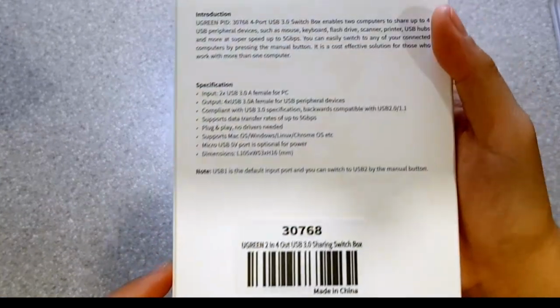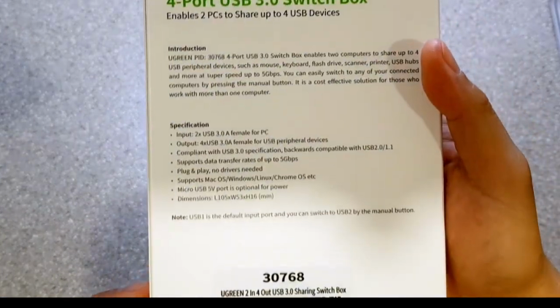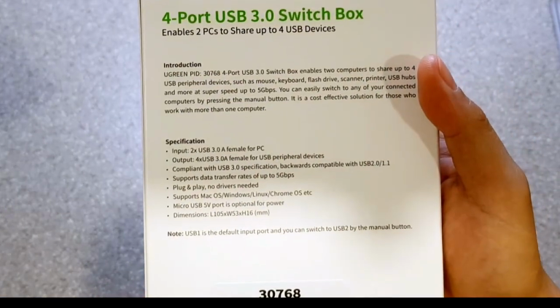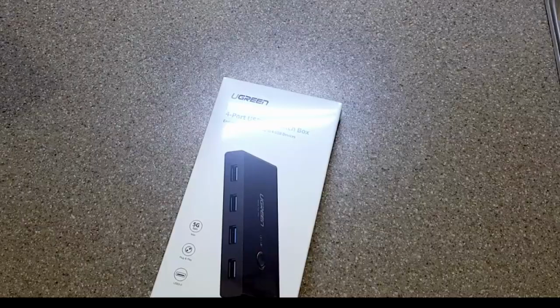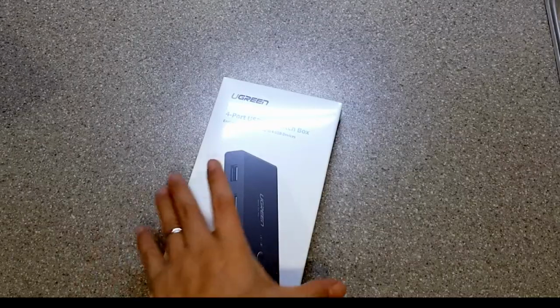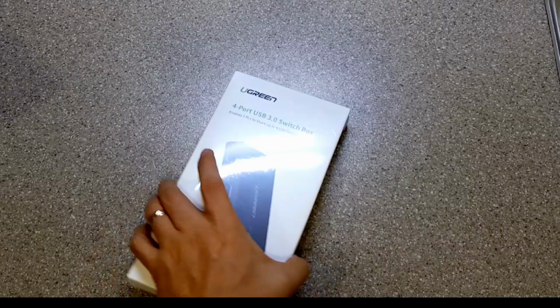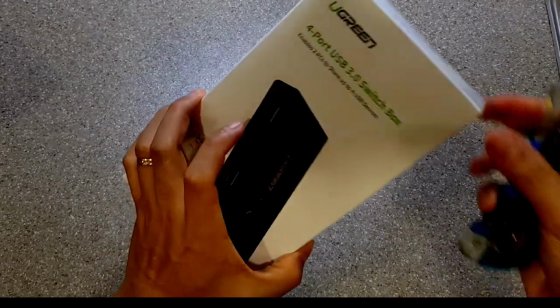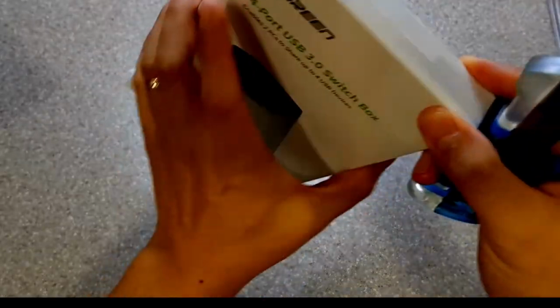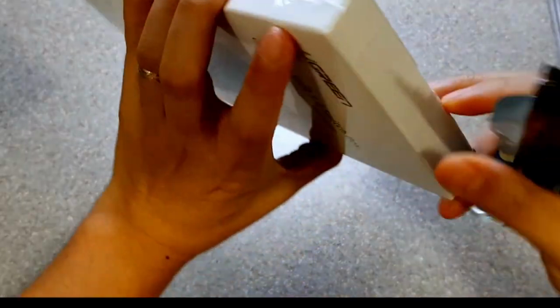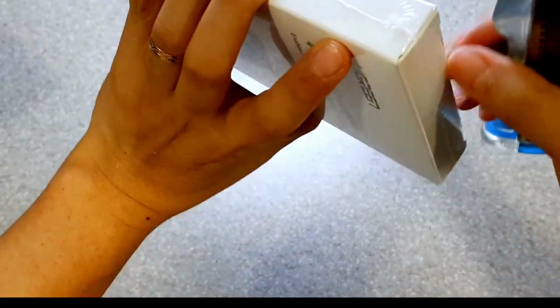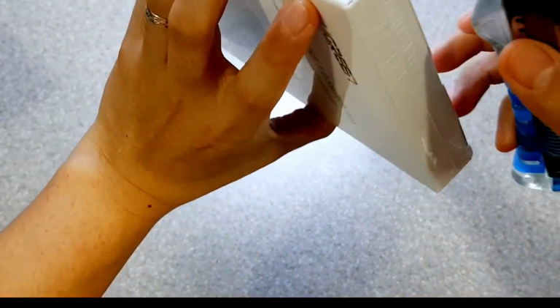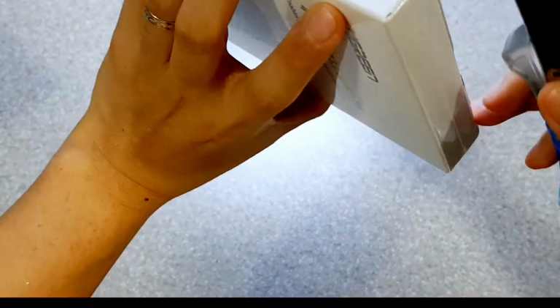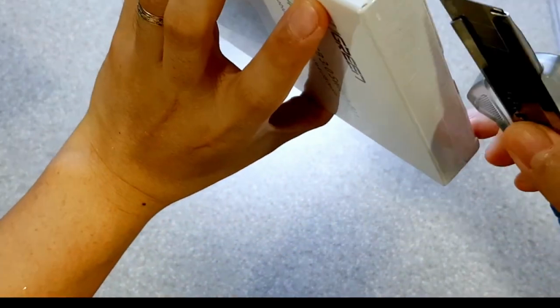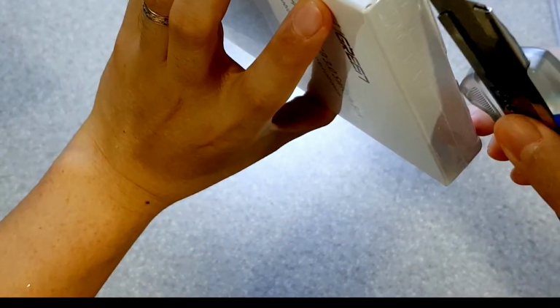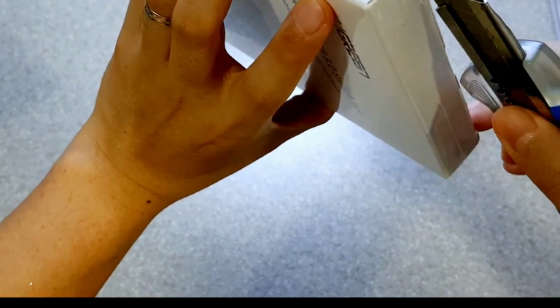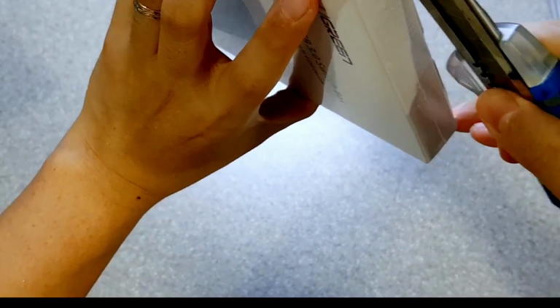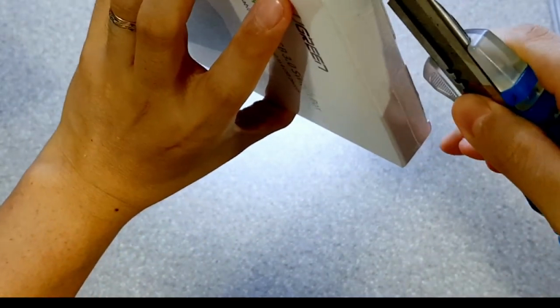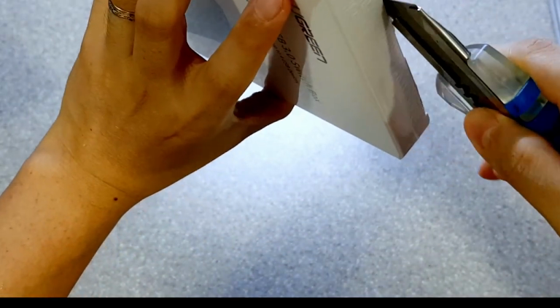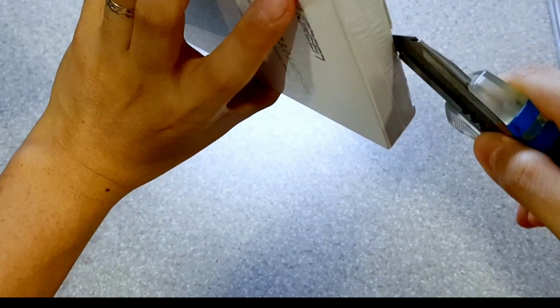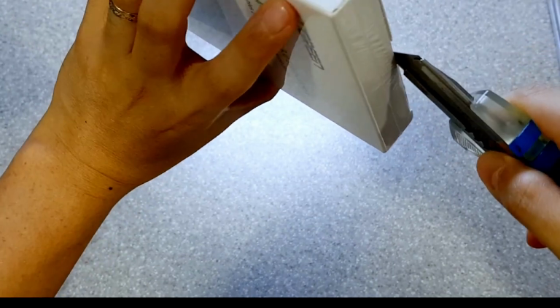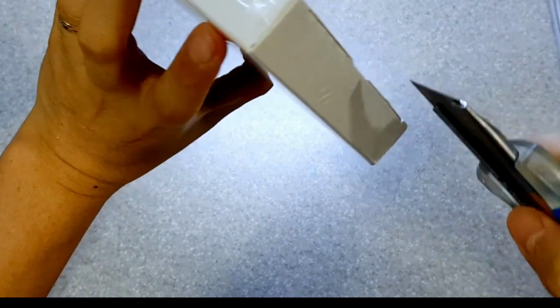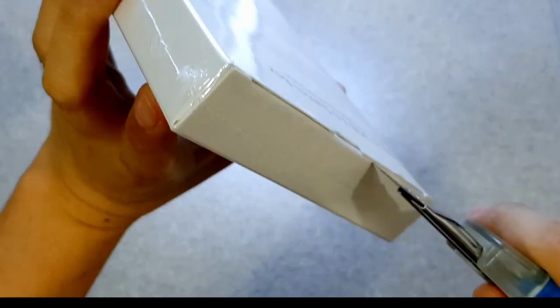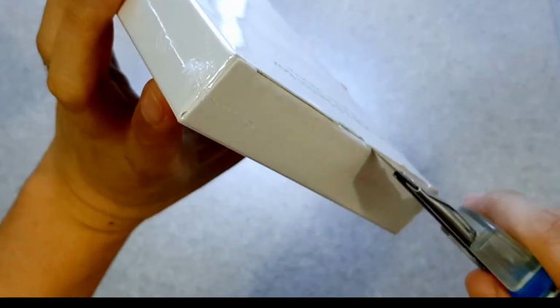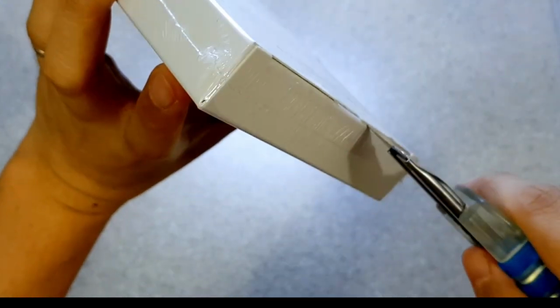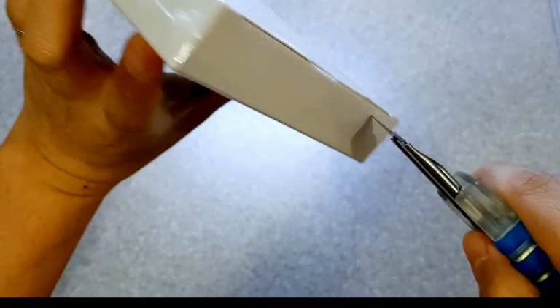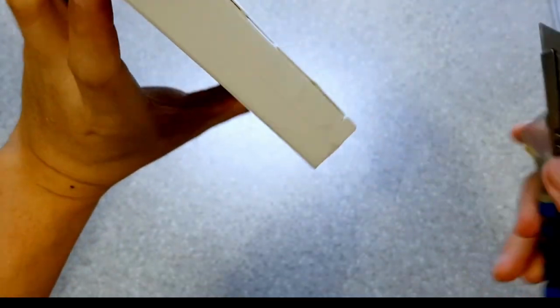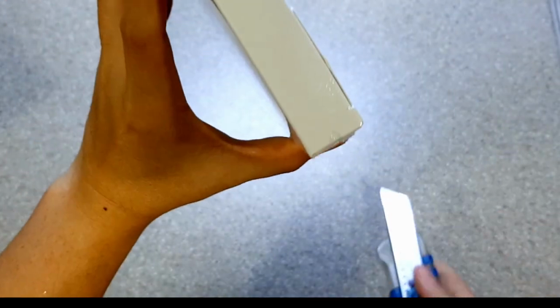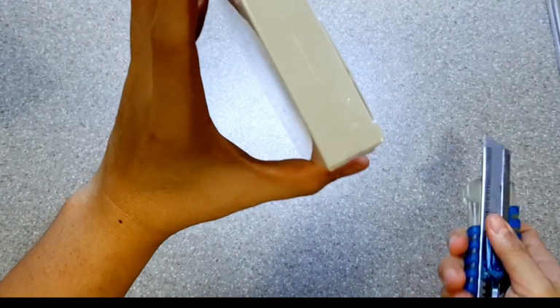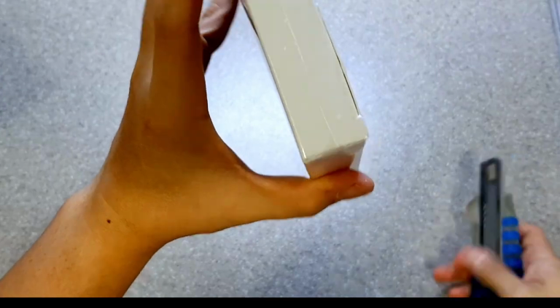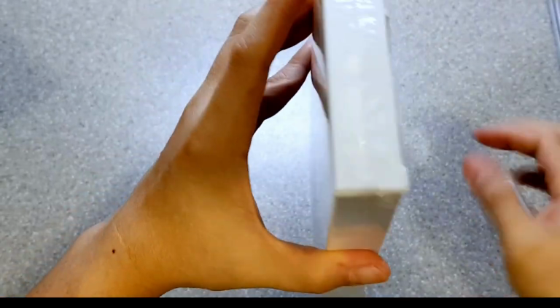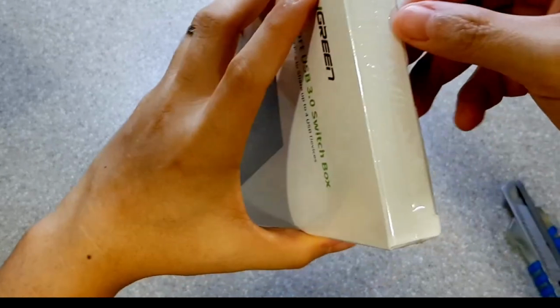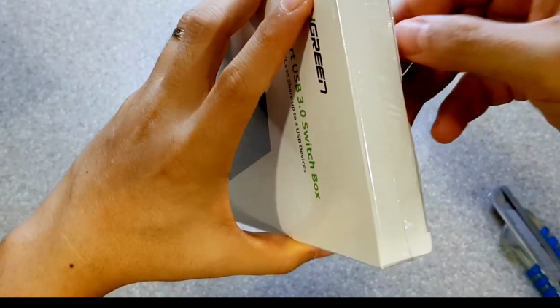The 4-Port USB switch box from Ugreen uses USB 3.0 to support data transfers up to 5 gigabit per second. The product came in a nice white box wrapped in sealed plastic. Now time for us to open it.